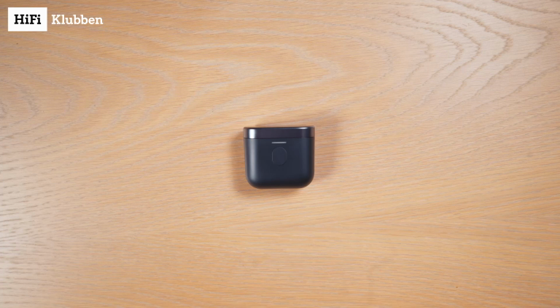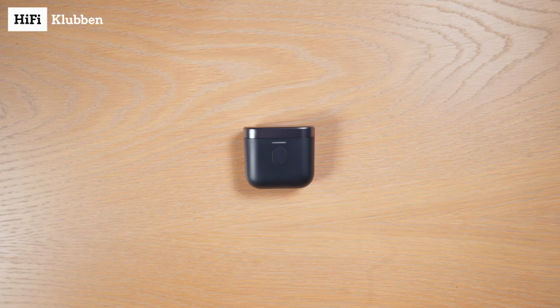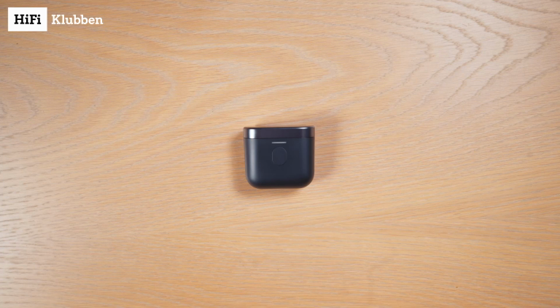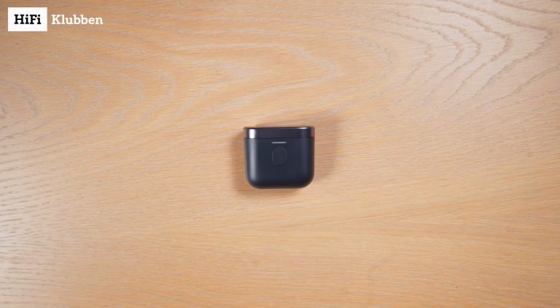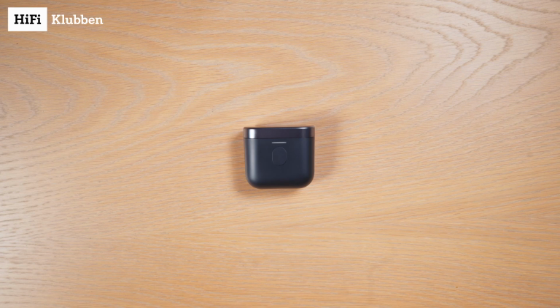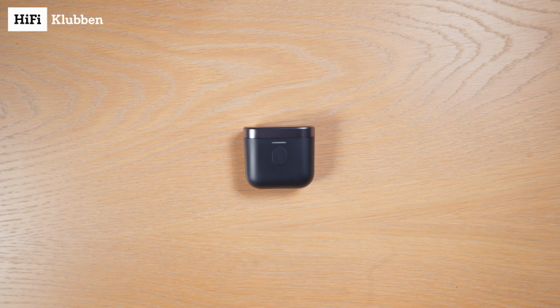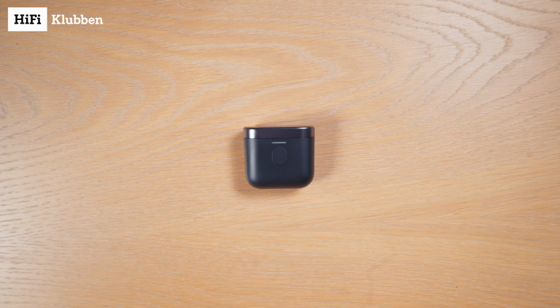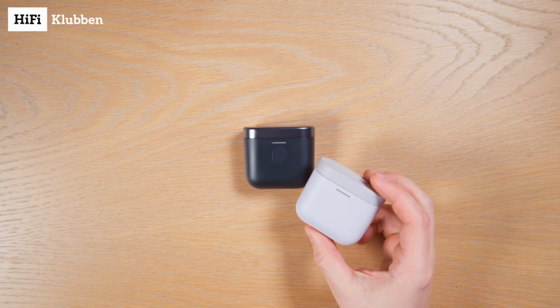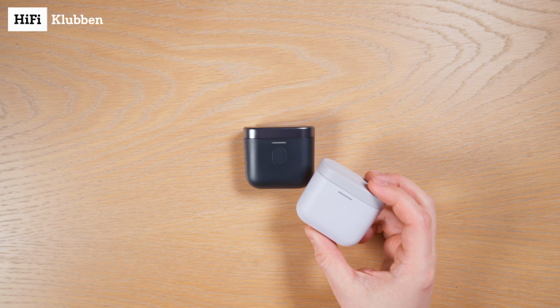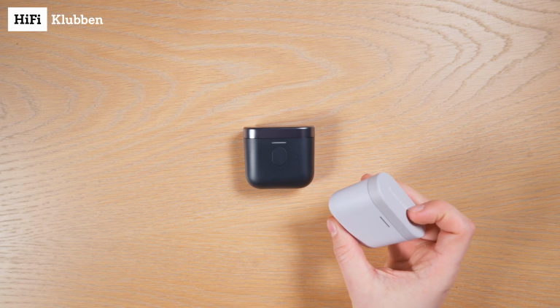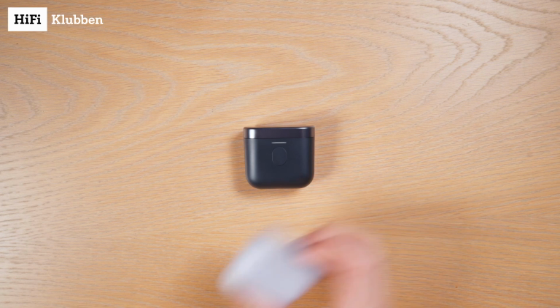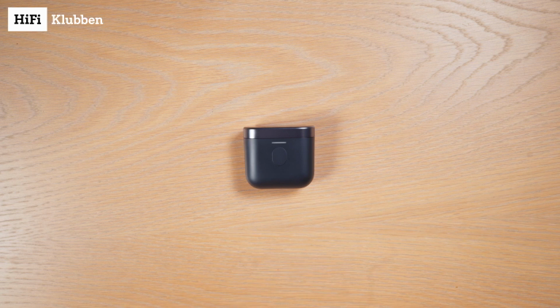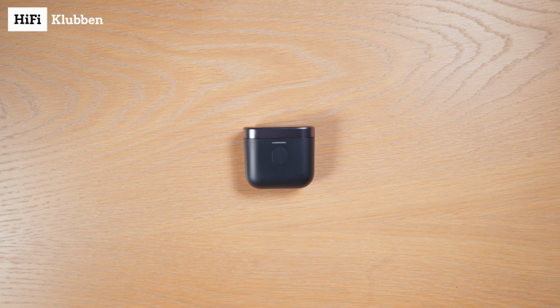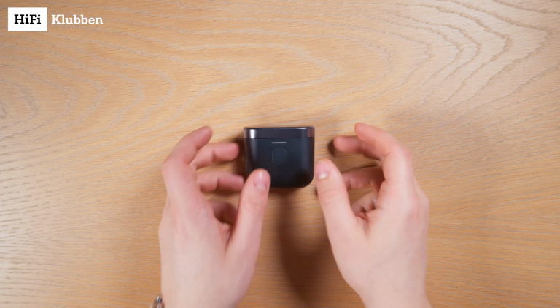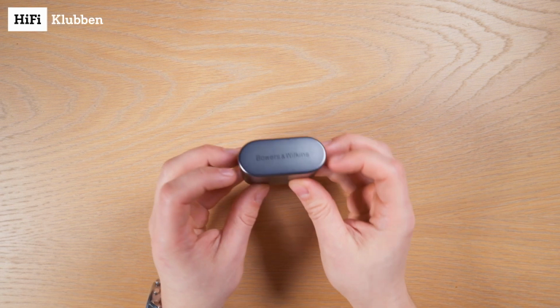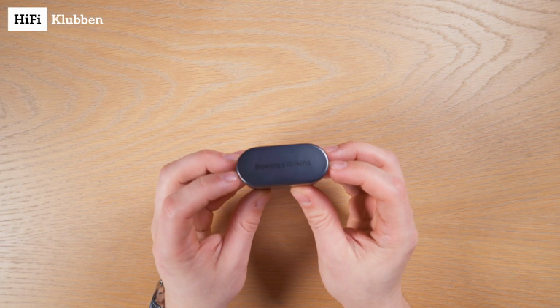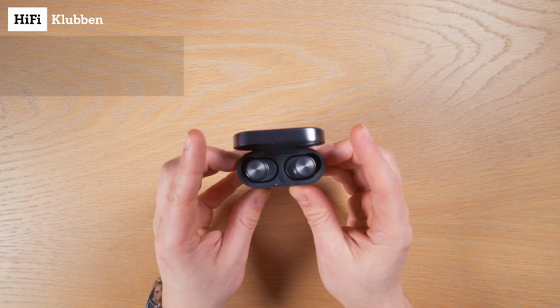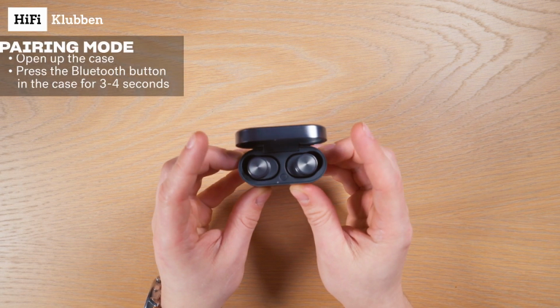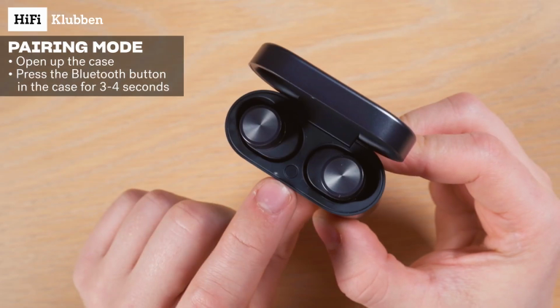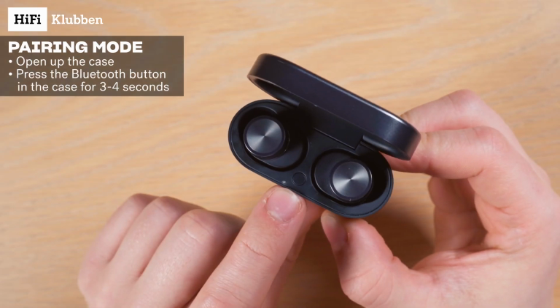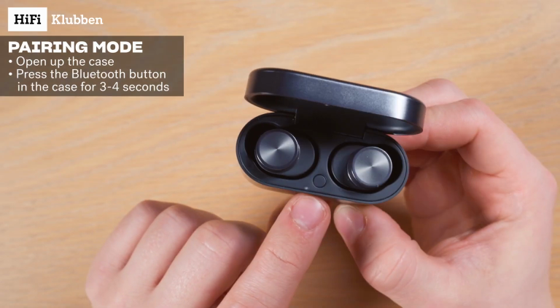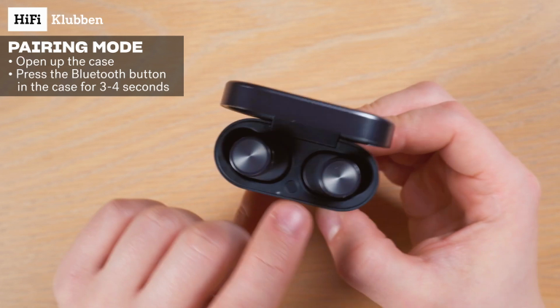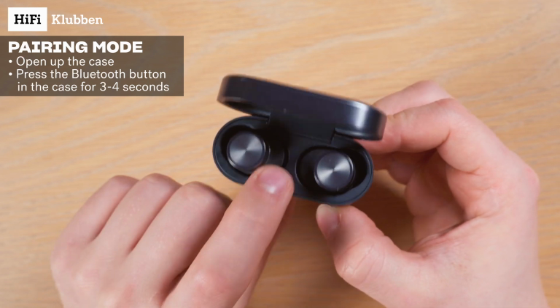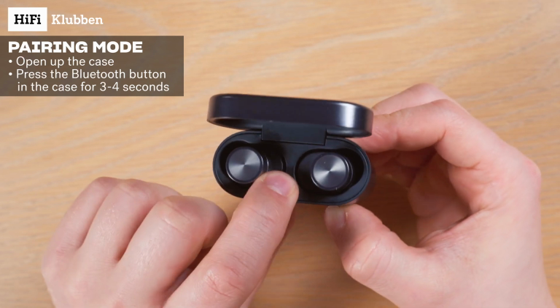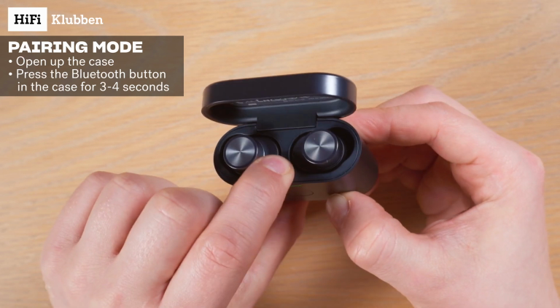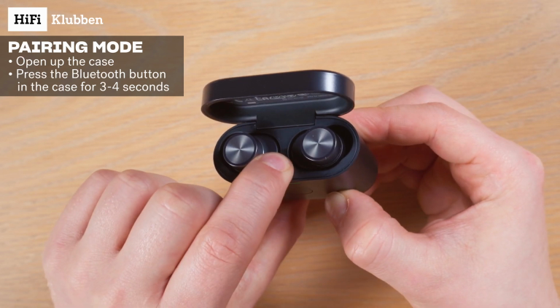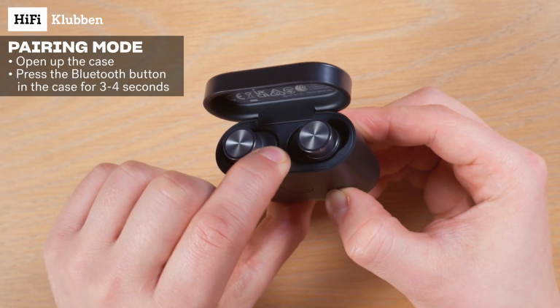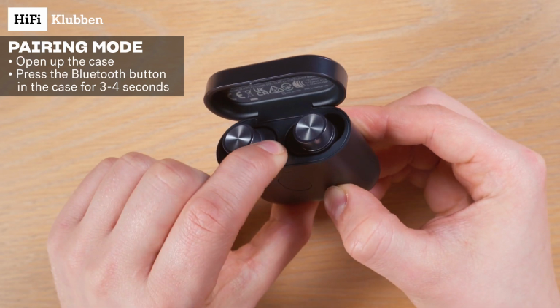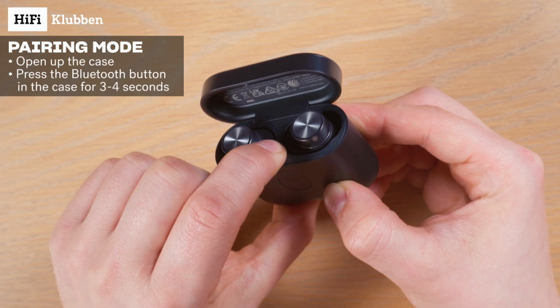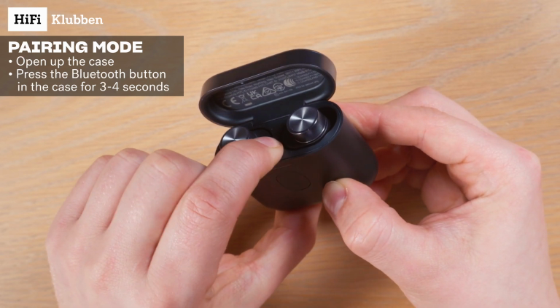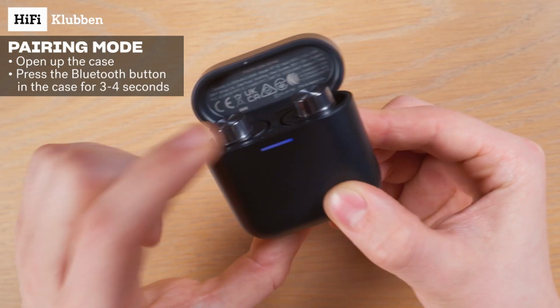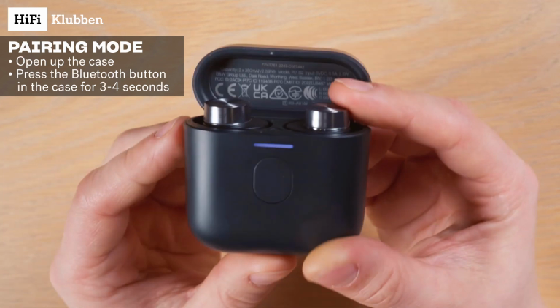This is how you connect your Bowers & Wilkins PI7S2 or PI5S2 to your phone. First, let's put them into pairing mode by opening up the case and then pressing the little button here for 3 to 4 seconds. You'll then see the light on the front here starts blinking blue.